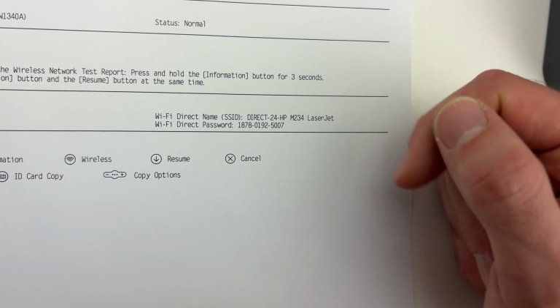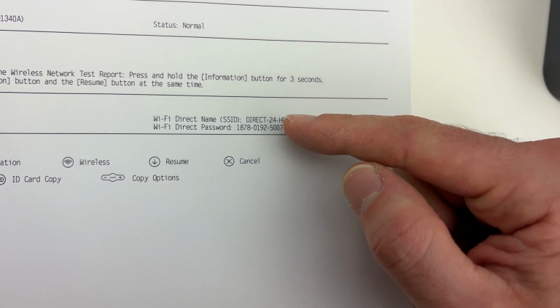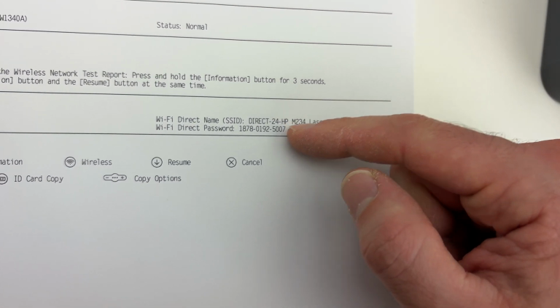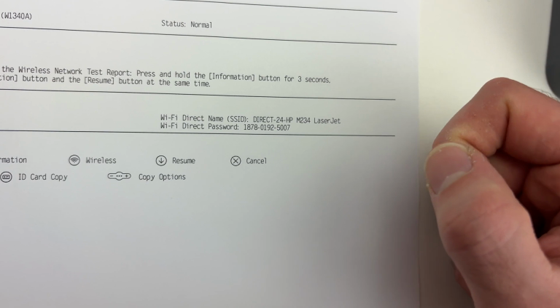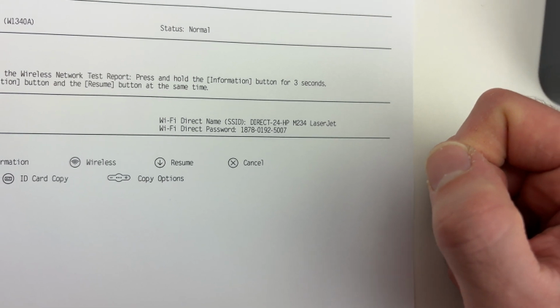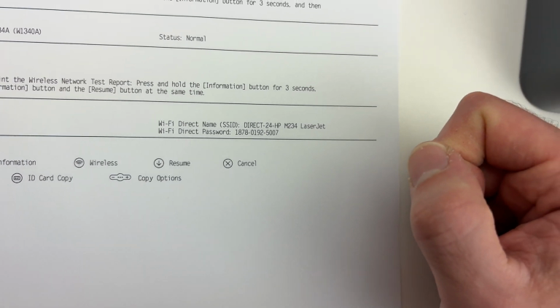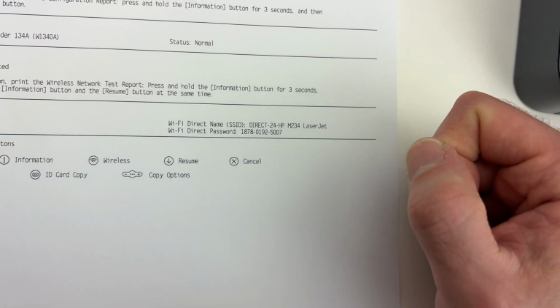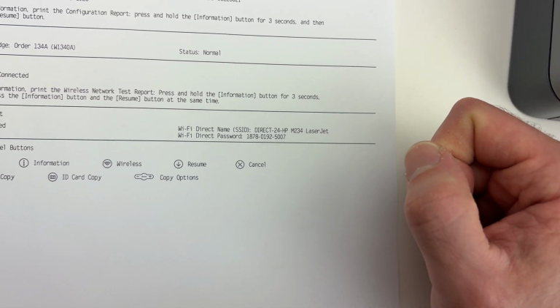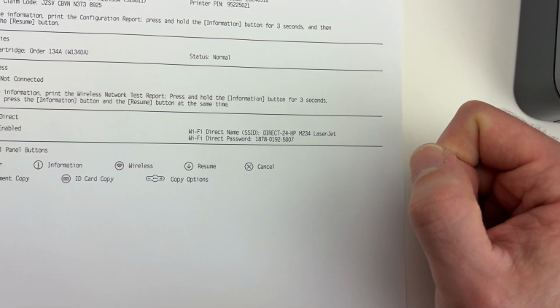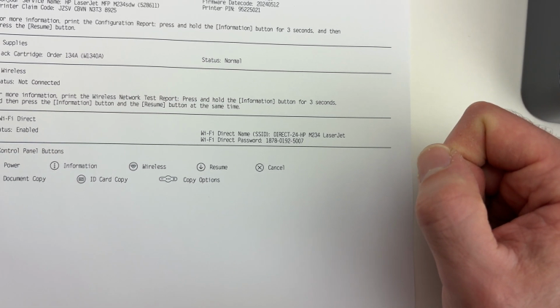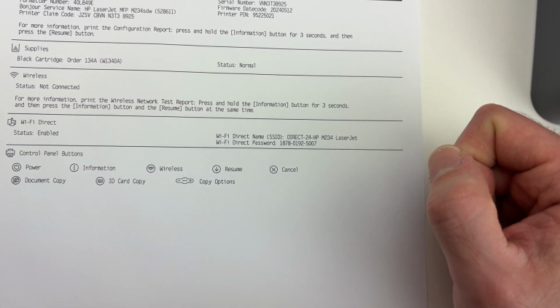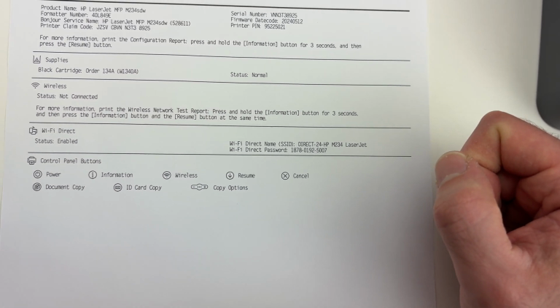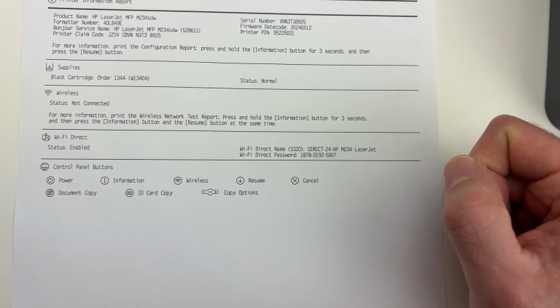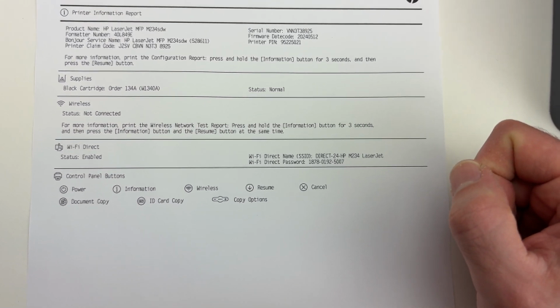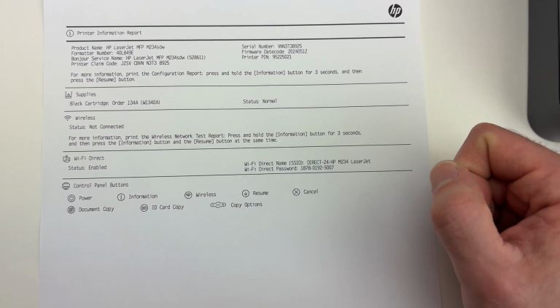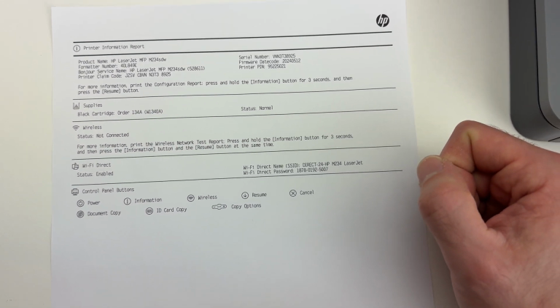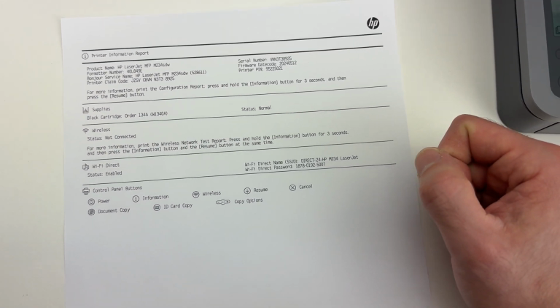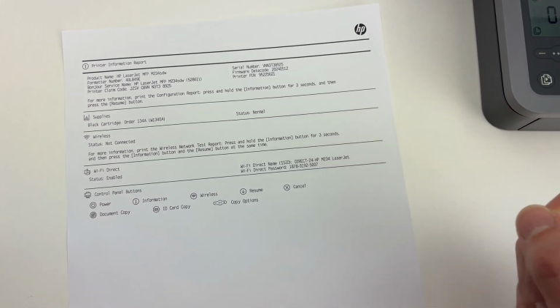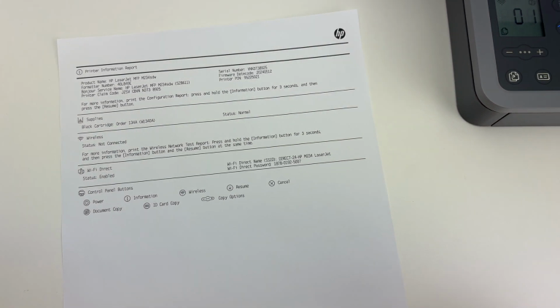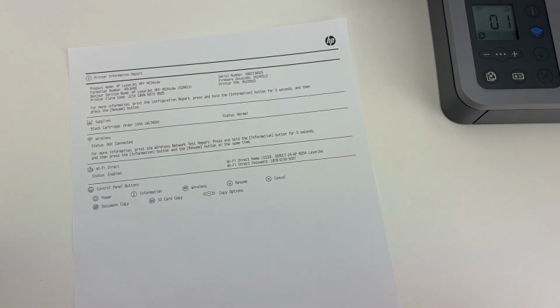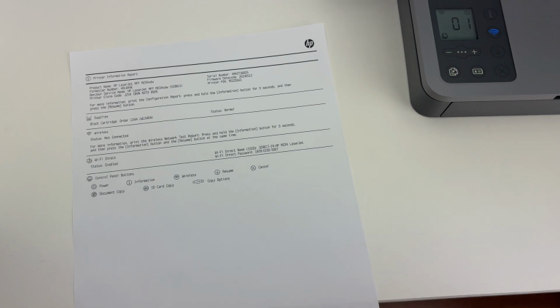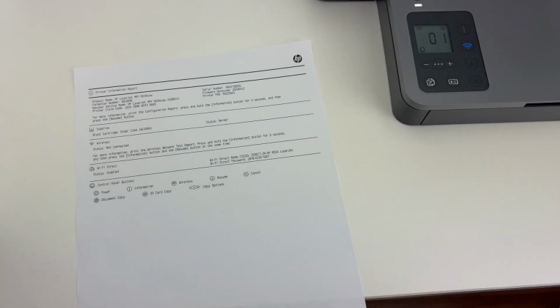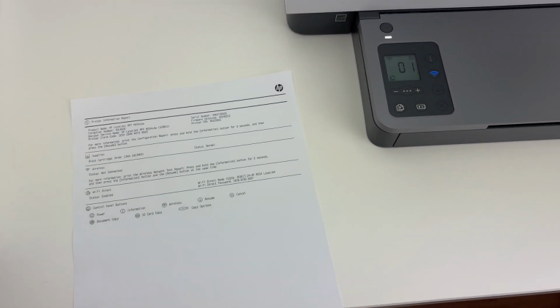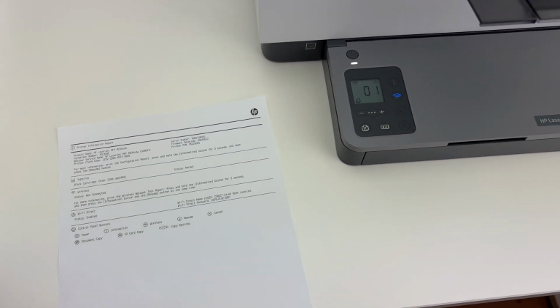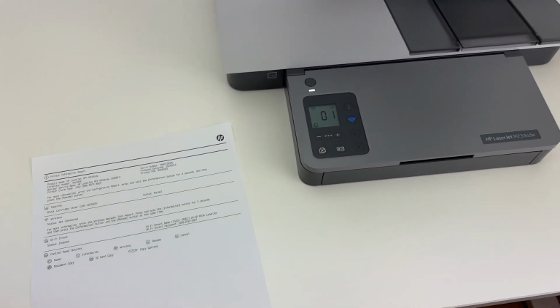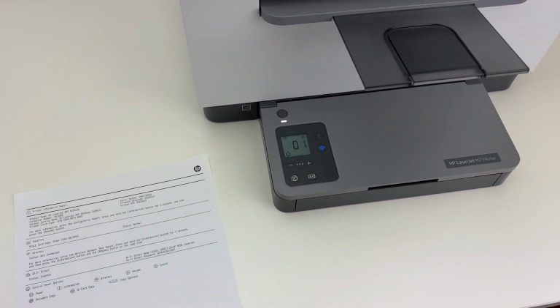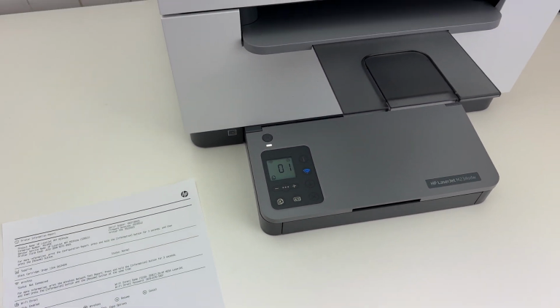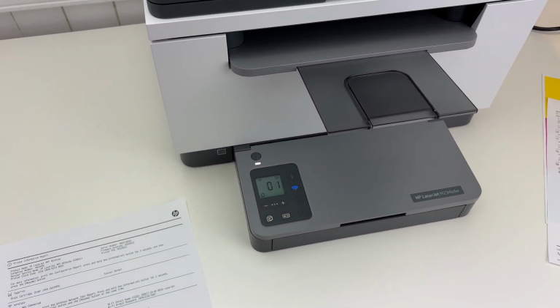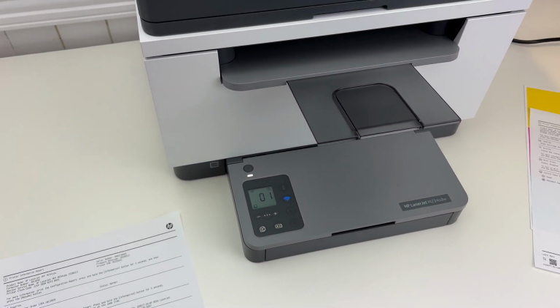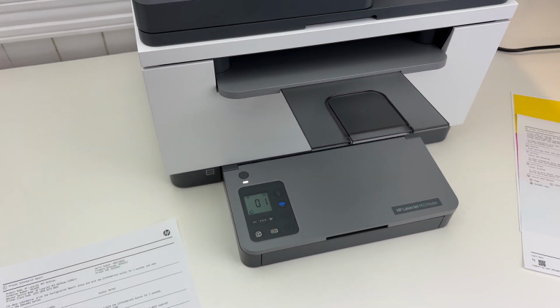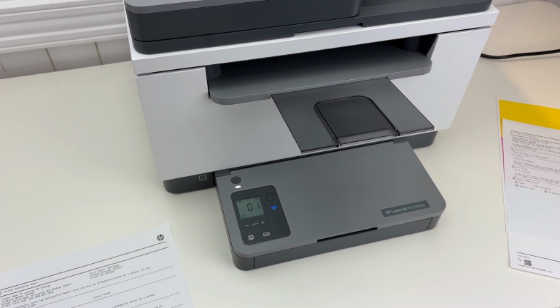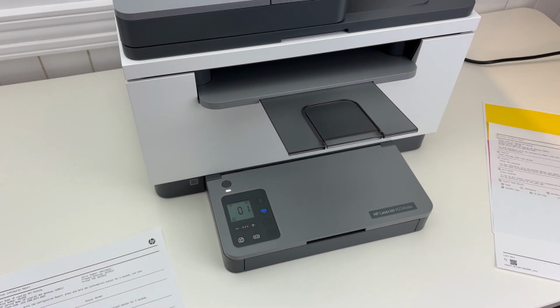That is the password you're looking for. I hope this was useful — please leave a comment down below, subscribe, and I will see you in the next video. Thanks for watching.